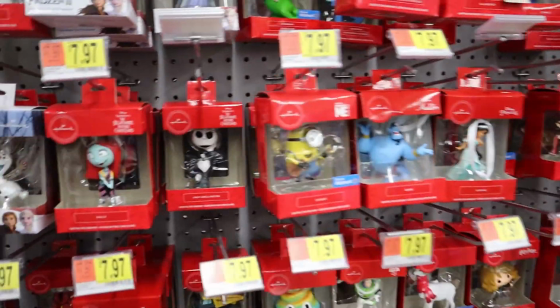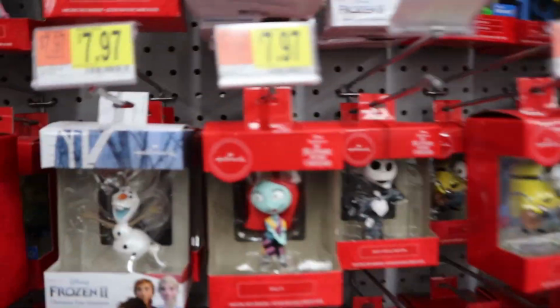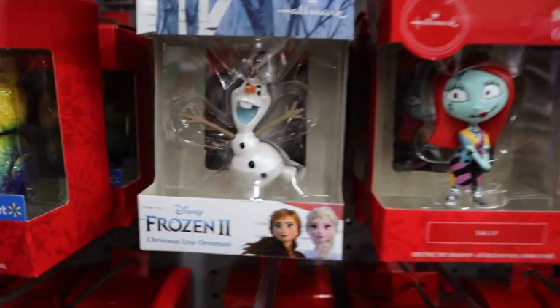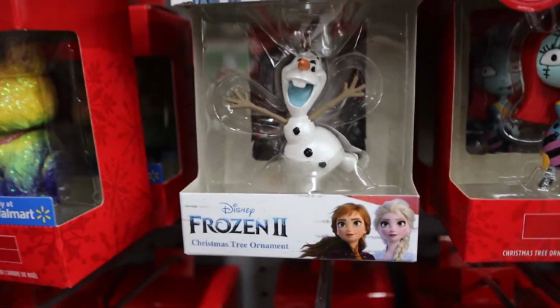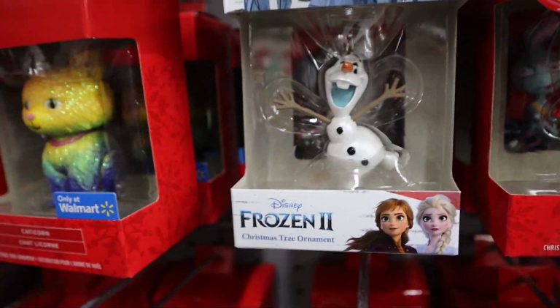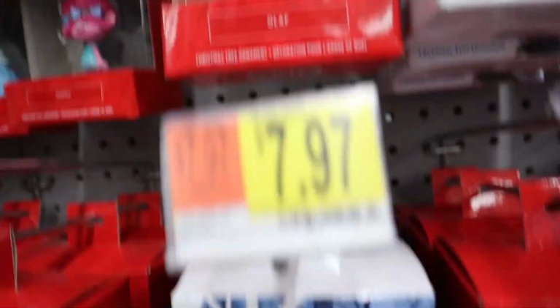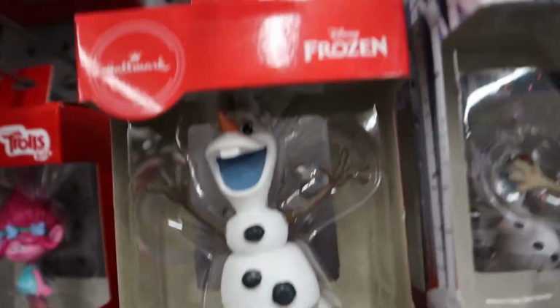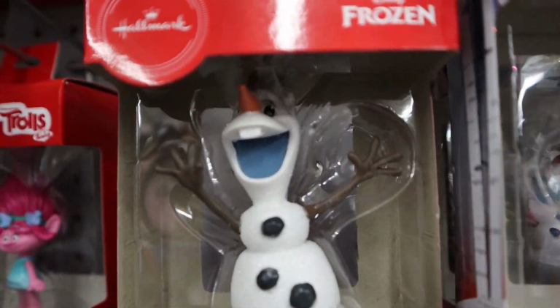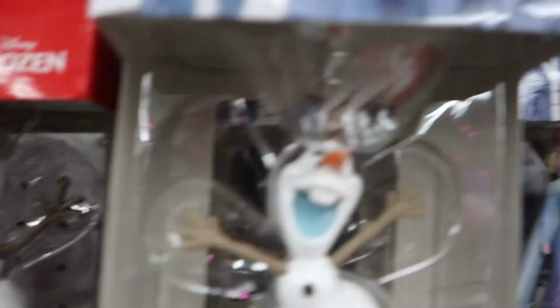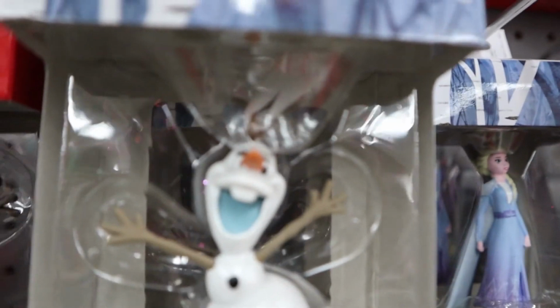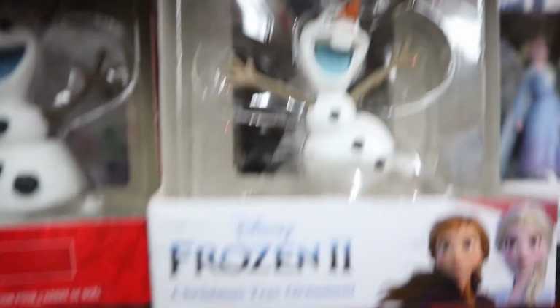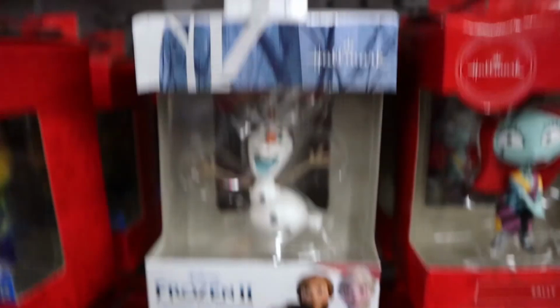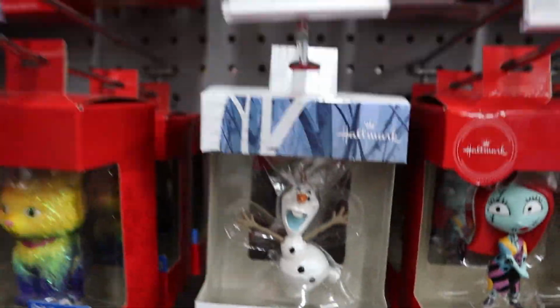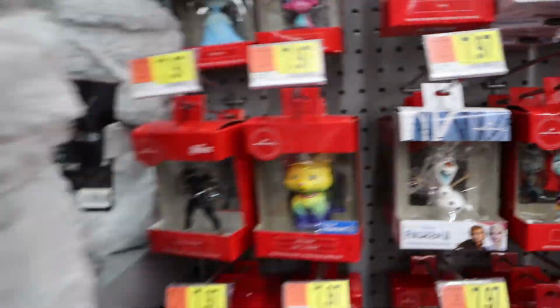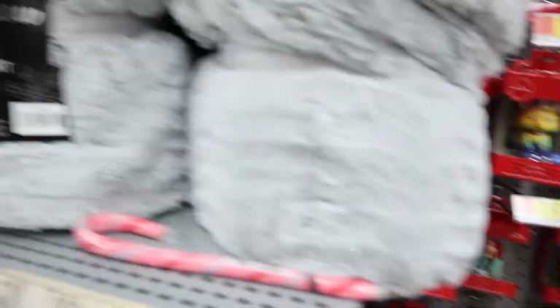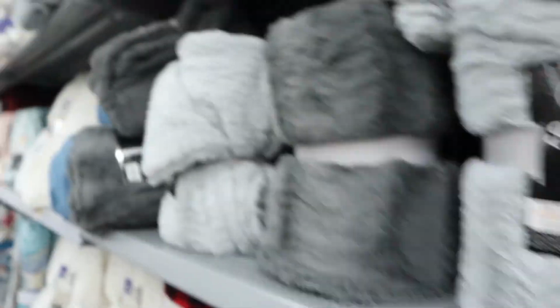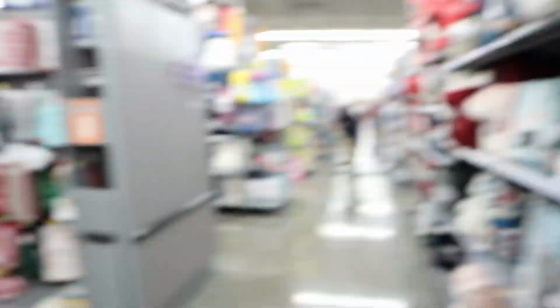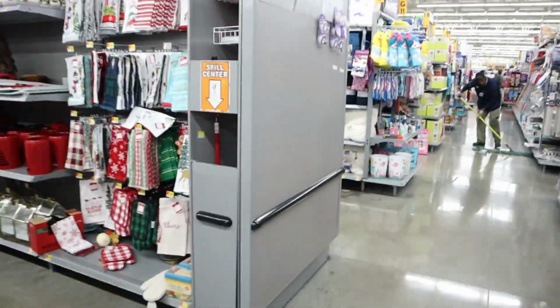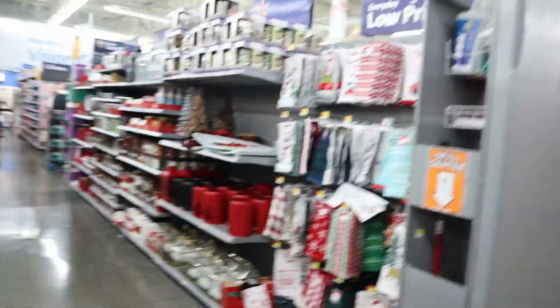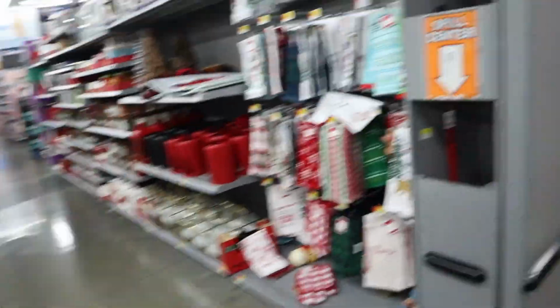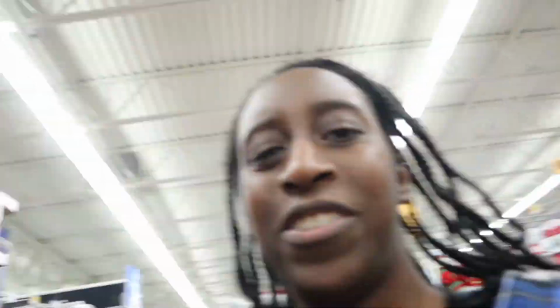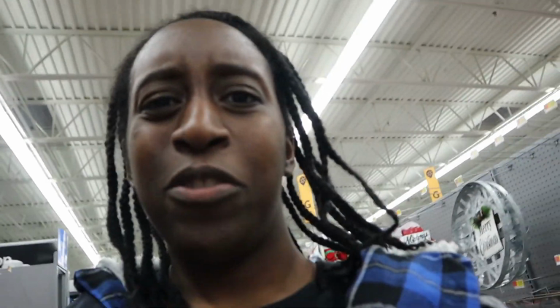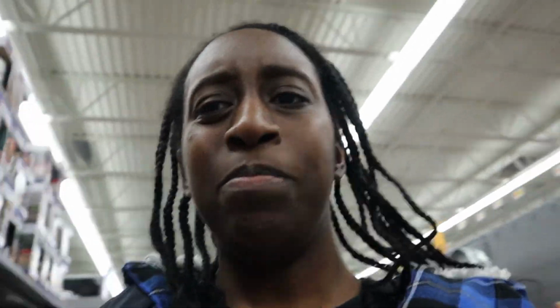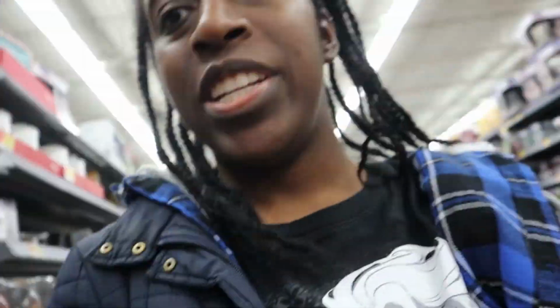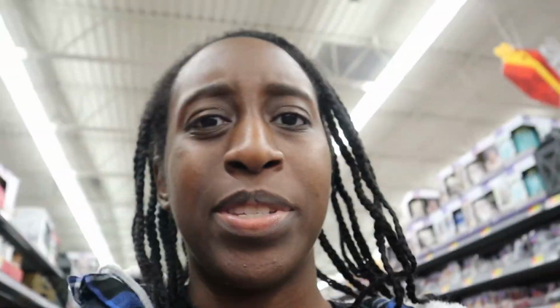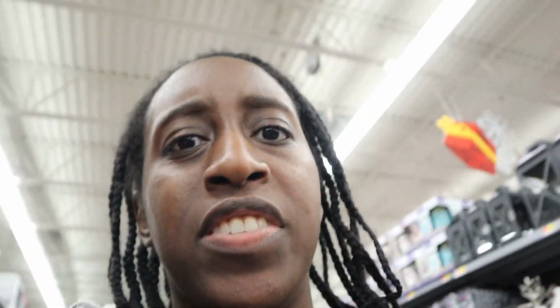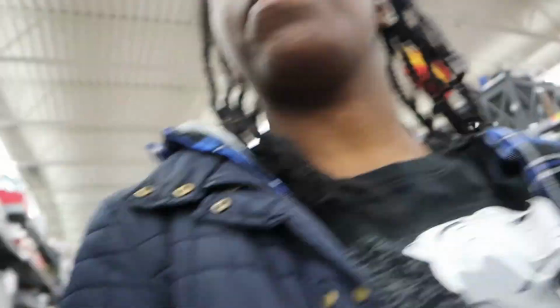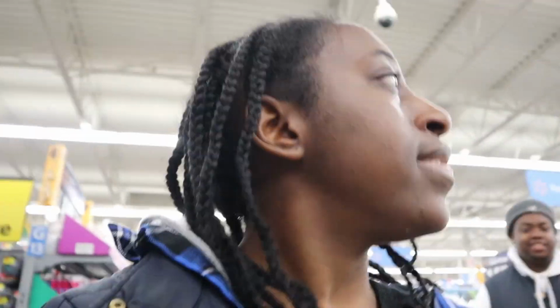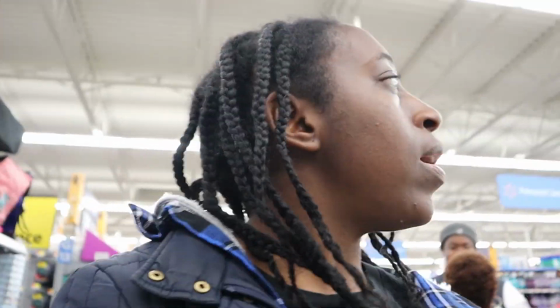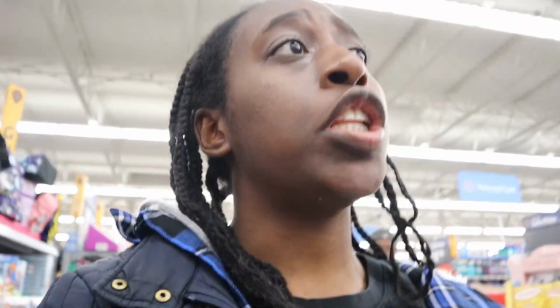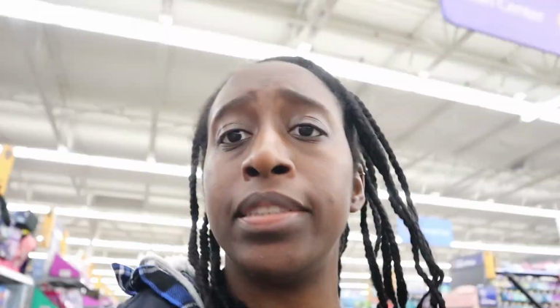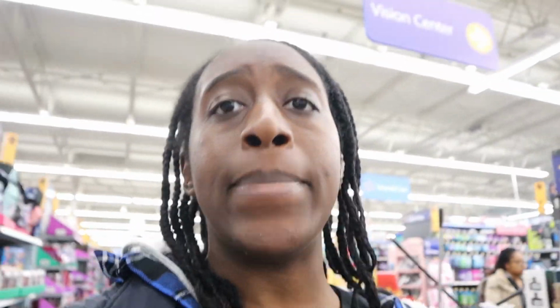And Olaf from Frozen and Frozen 2 — there are different ones. I still haven't seen that movie by the way. Have you guys seen Frozen 2? I'm waiting until it comes out on DVD.